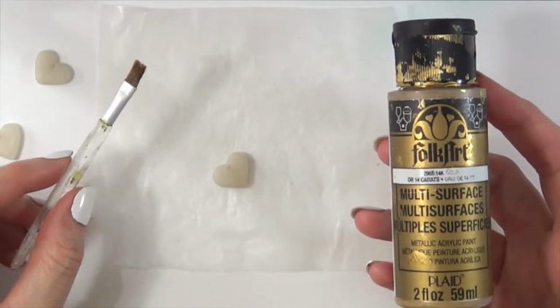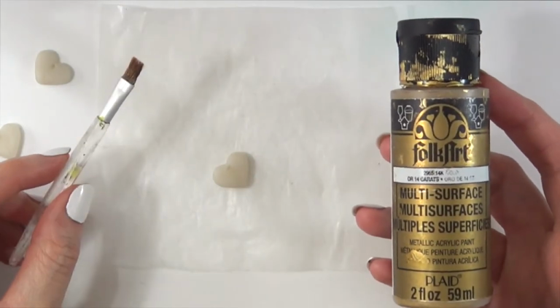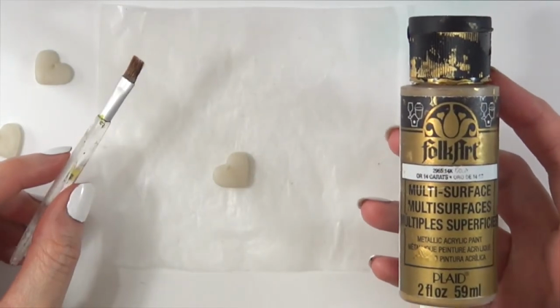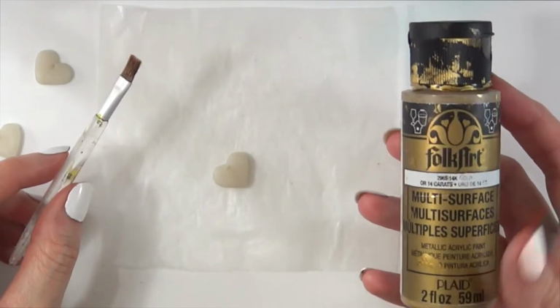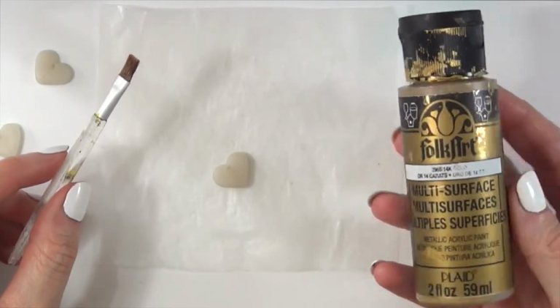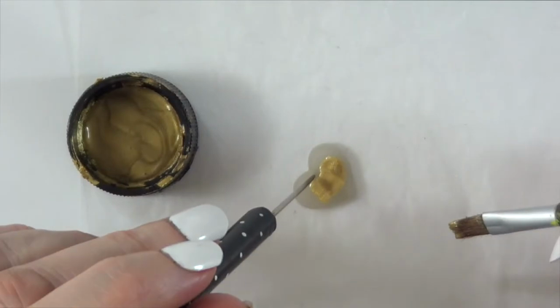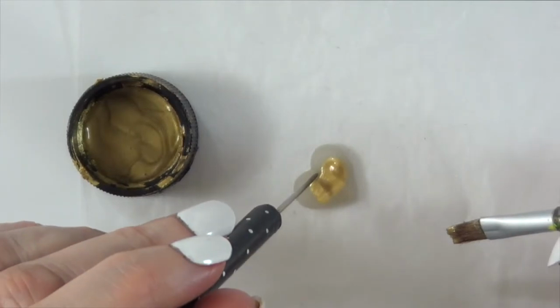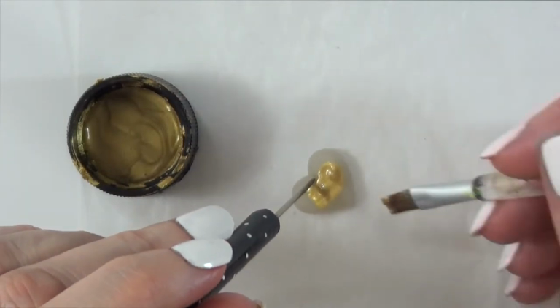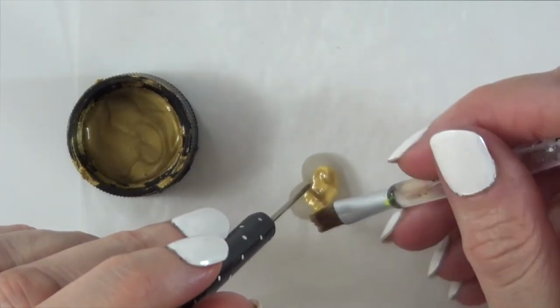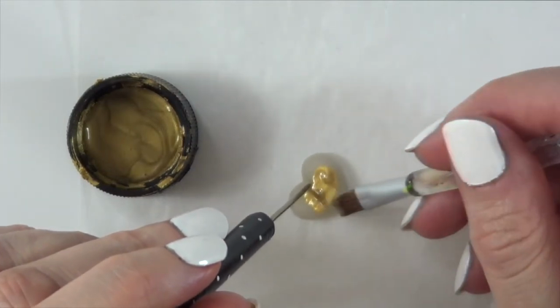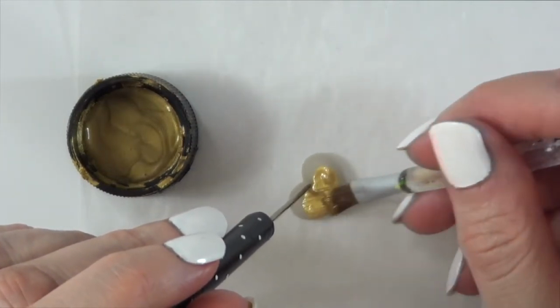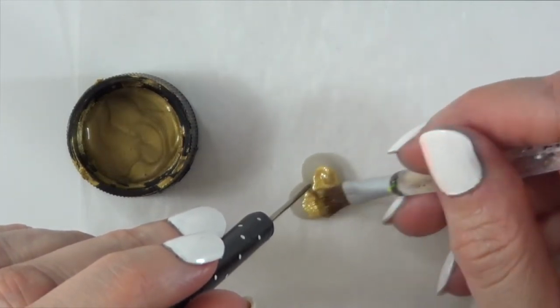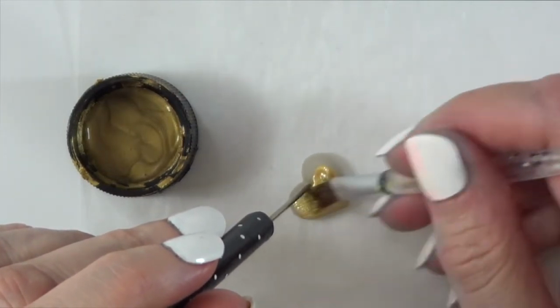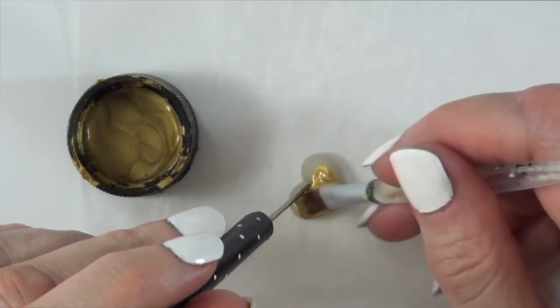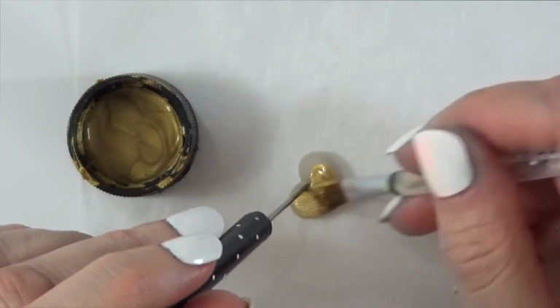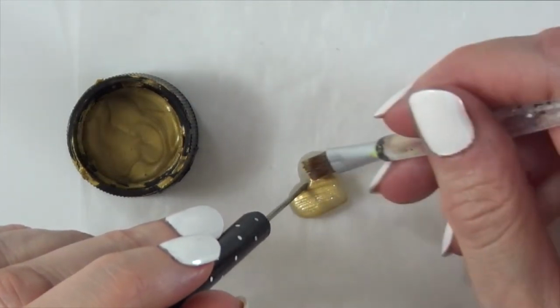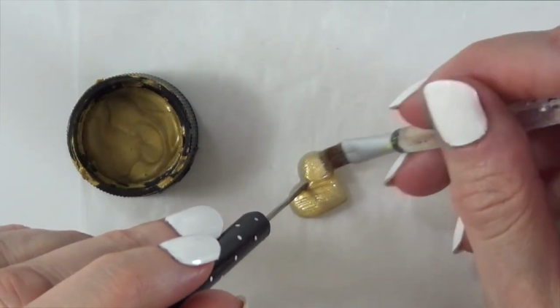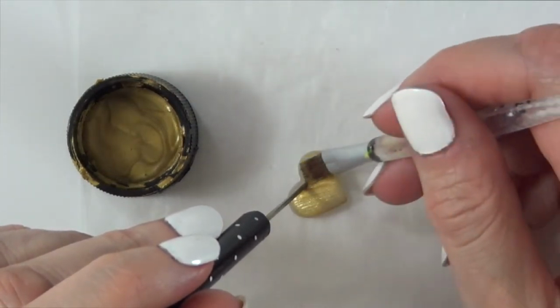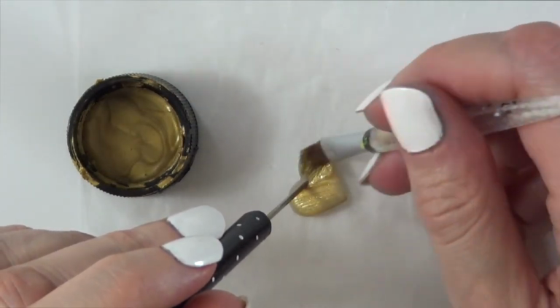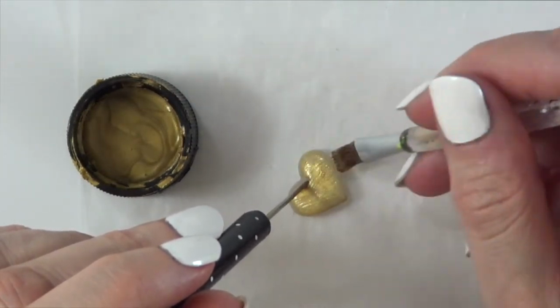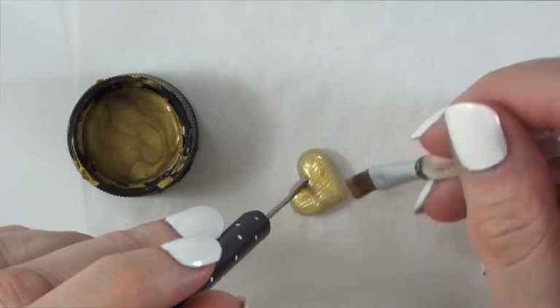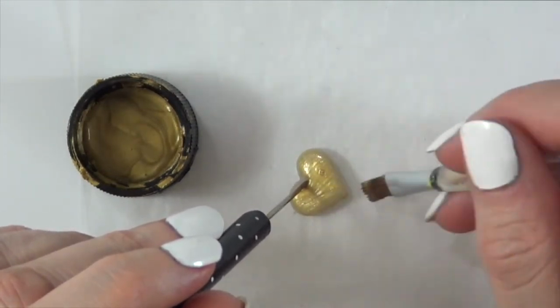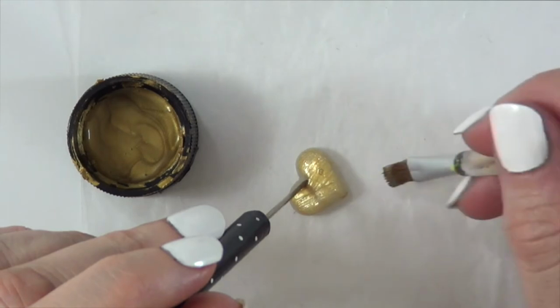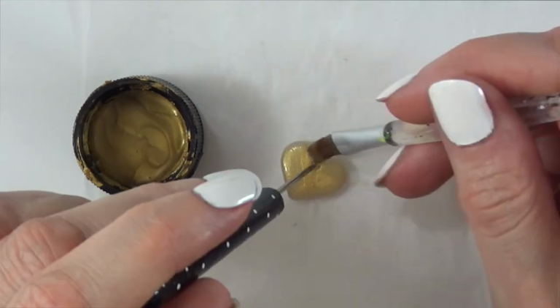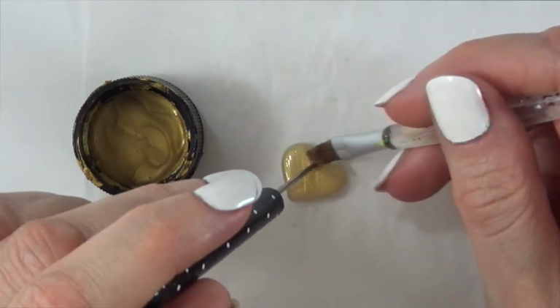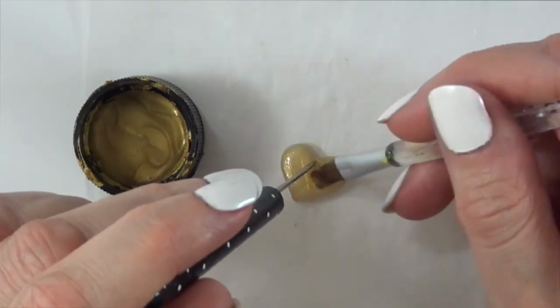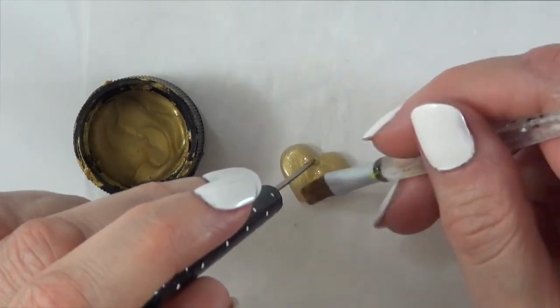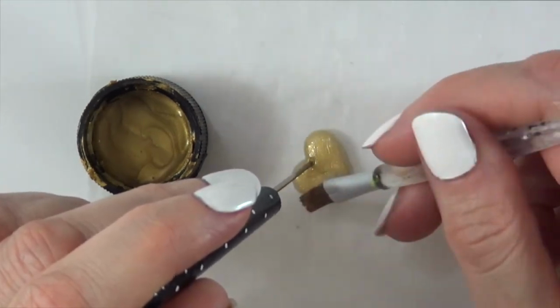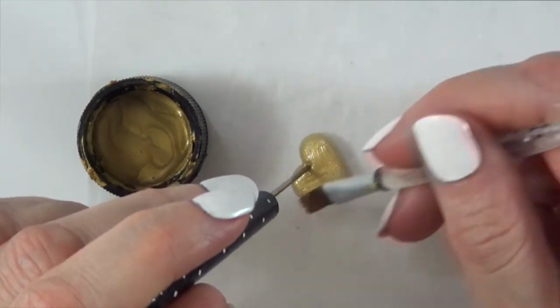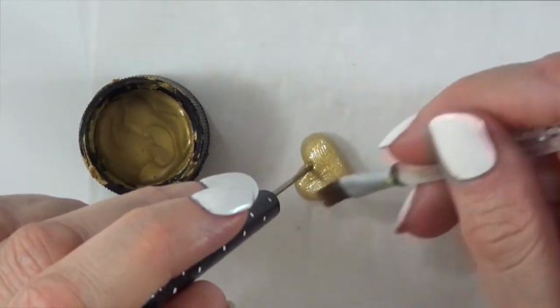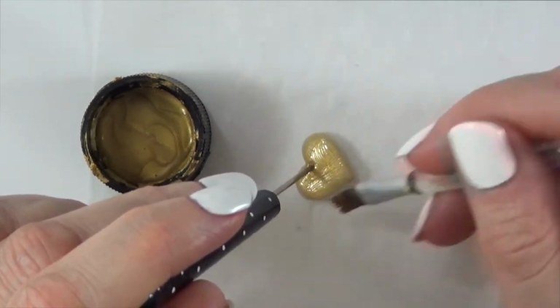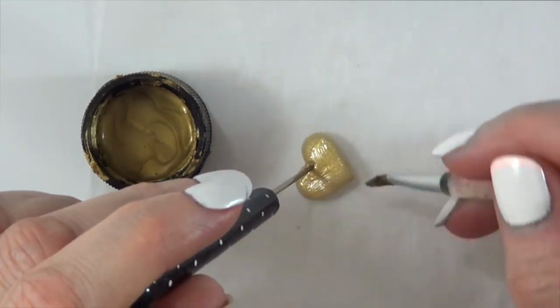Once it's dry and set, I'm going to paint this with acrylic paint and my brush, giving it a few coats until it's covered. I also help myself with the dotting tool — I'm telling you, this is pretty handy to have.